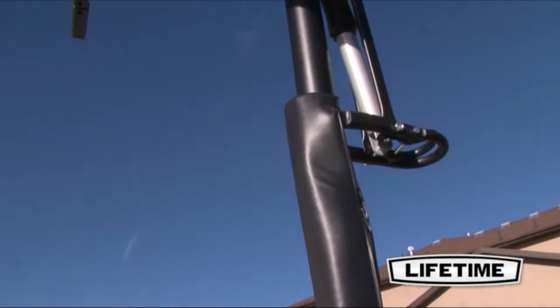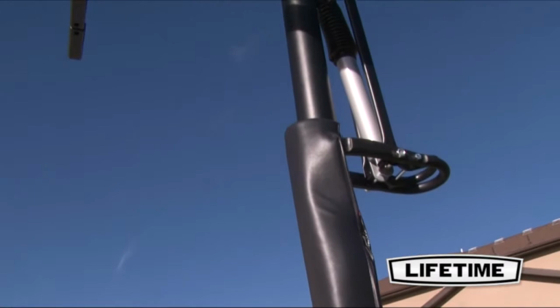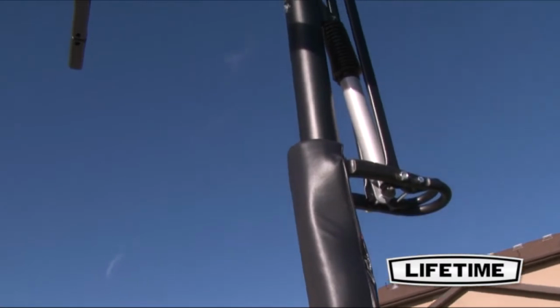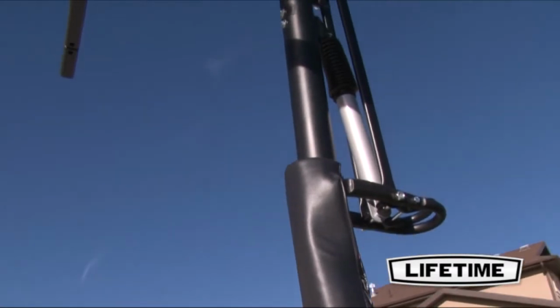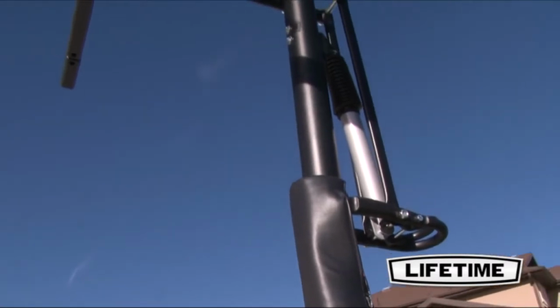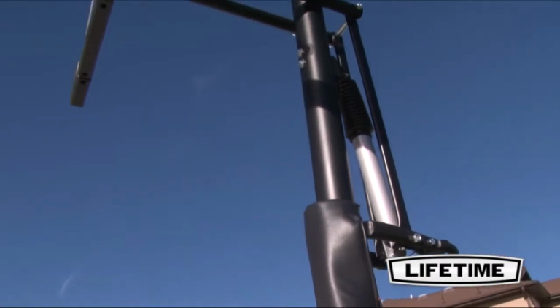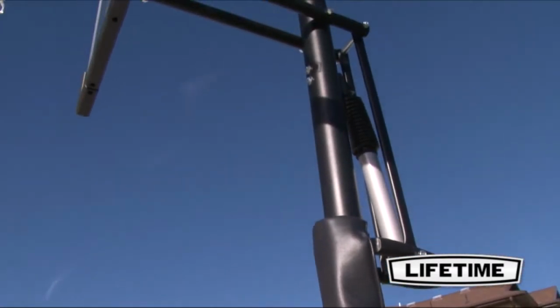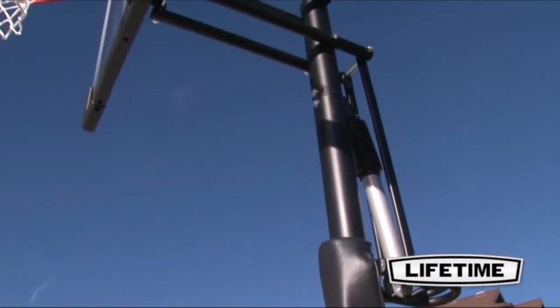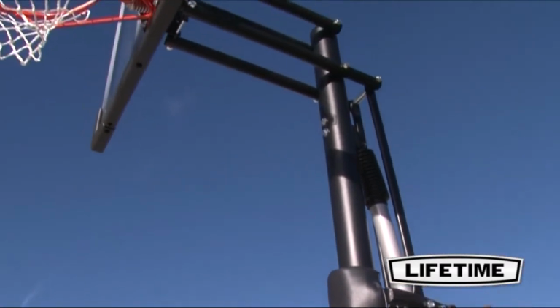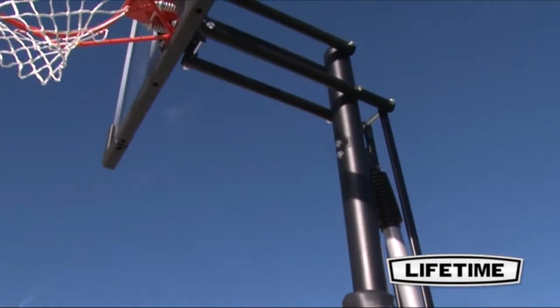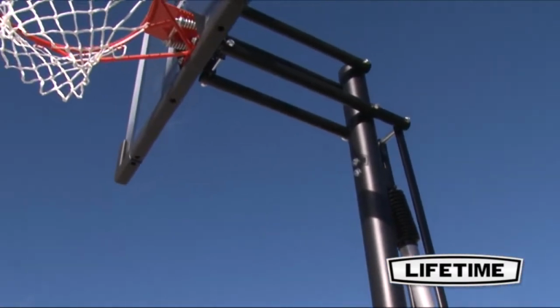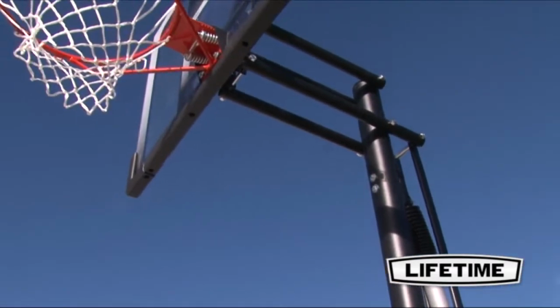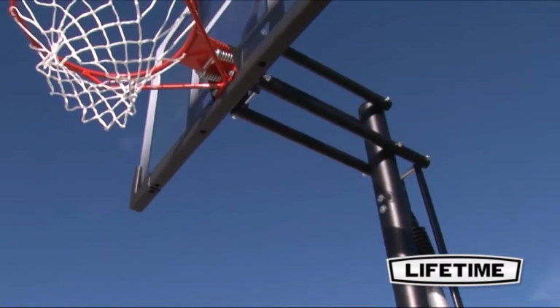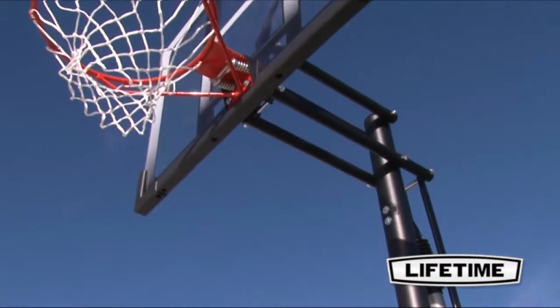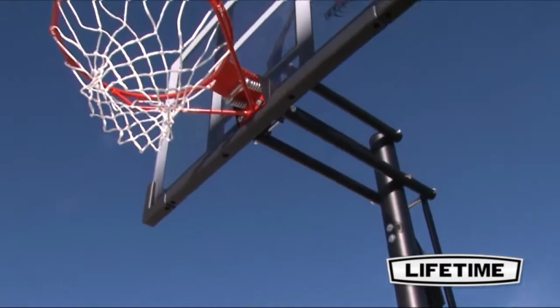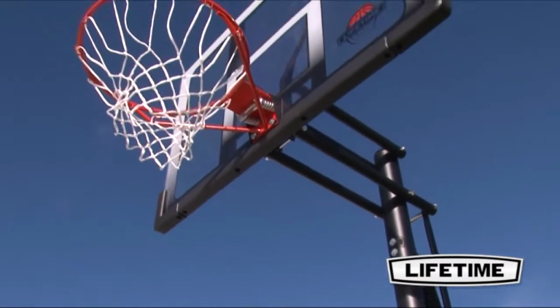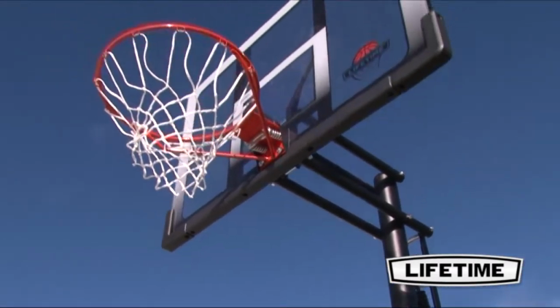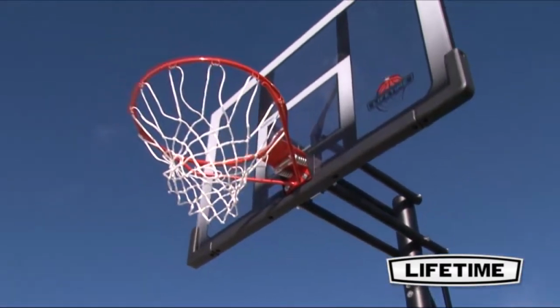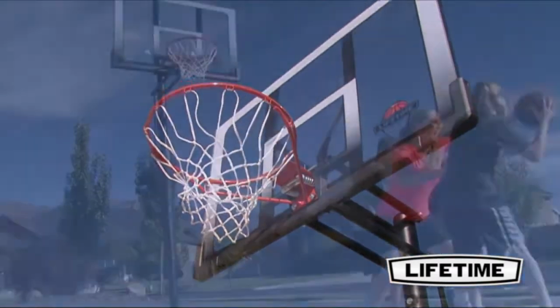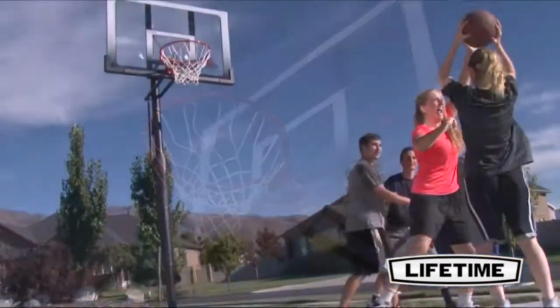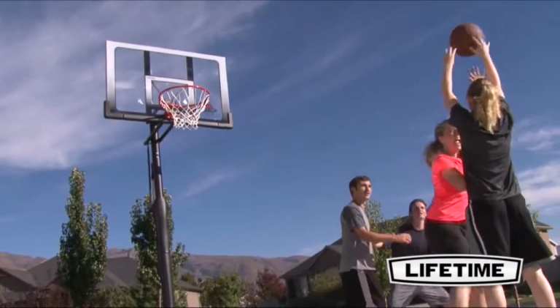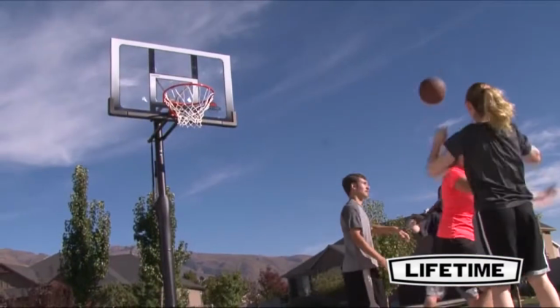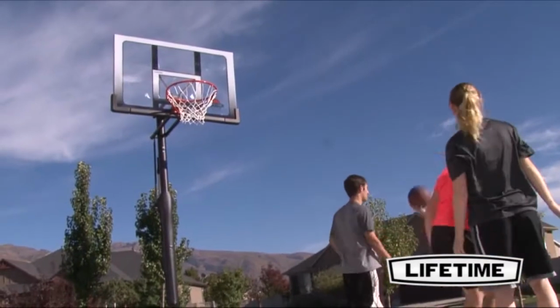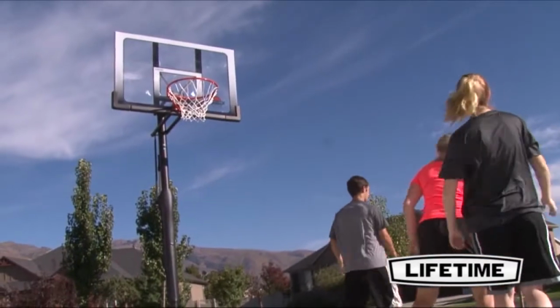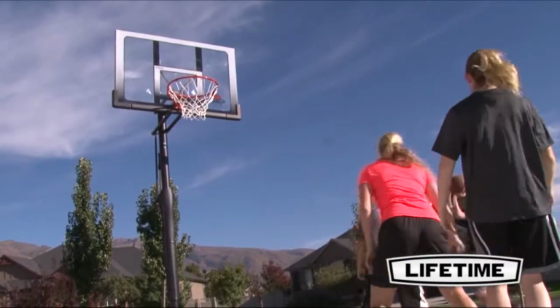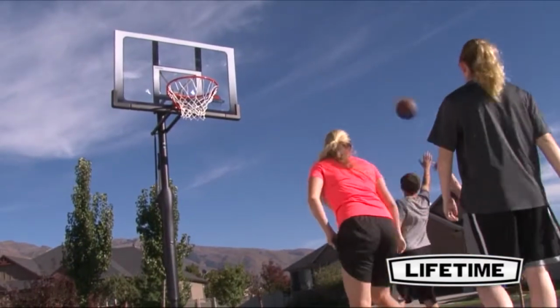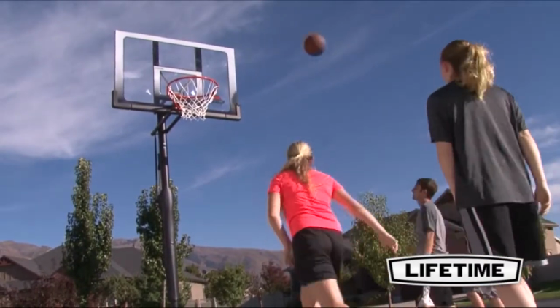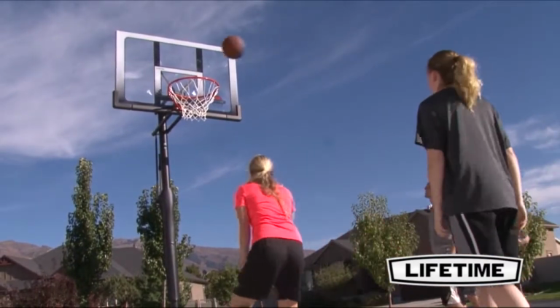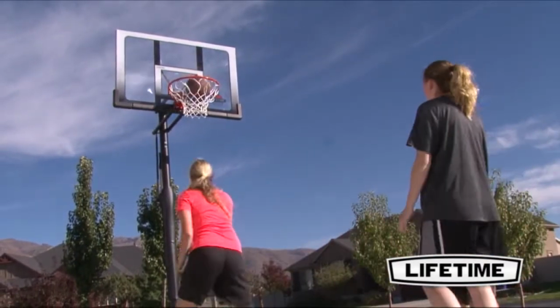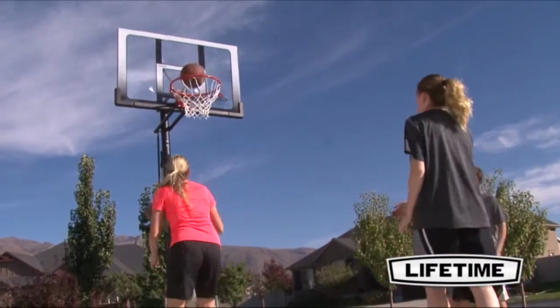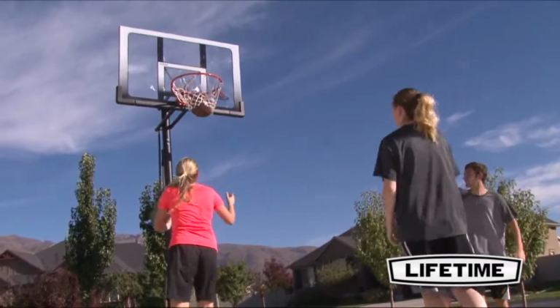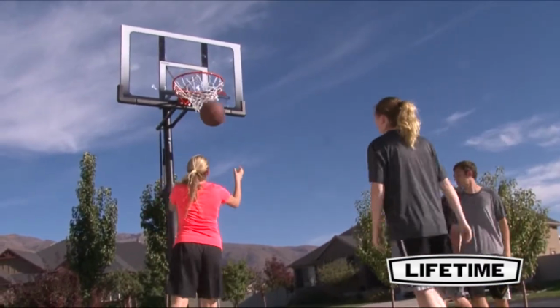Our three-piece 3.5-inch round steel pole has a durable powder-coated finish that prevents rusting, chipping, or peeling. This long-lasting finish ensures that the system will last for years to come.